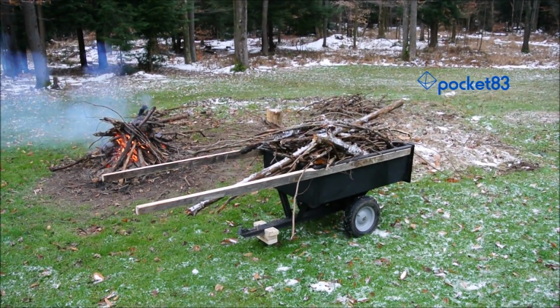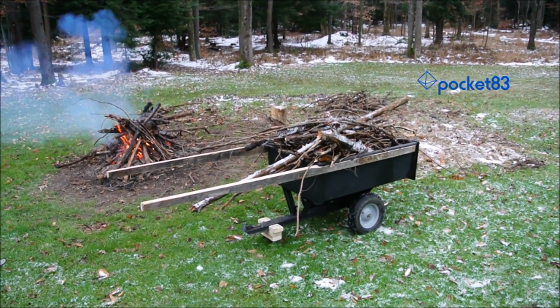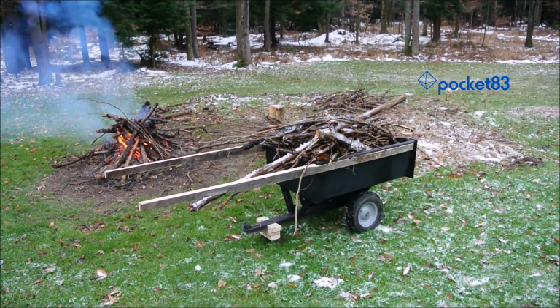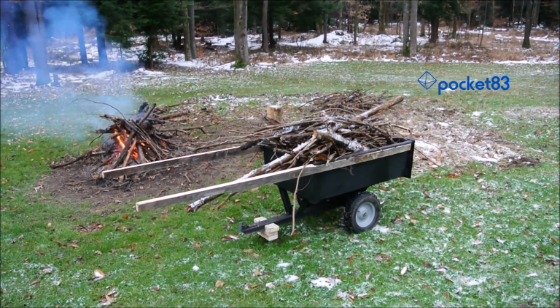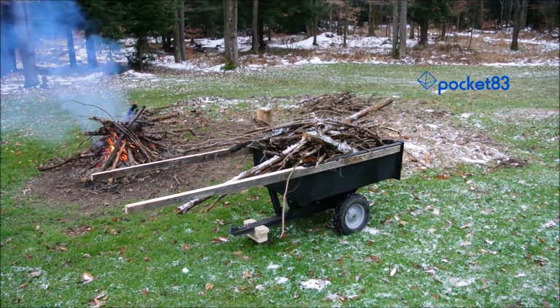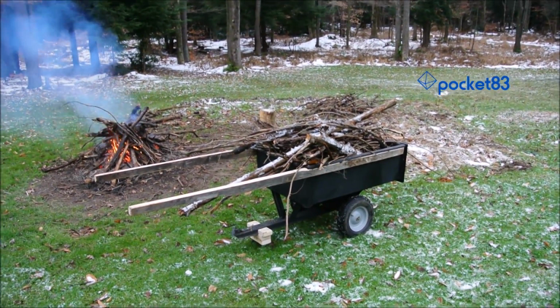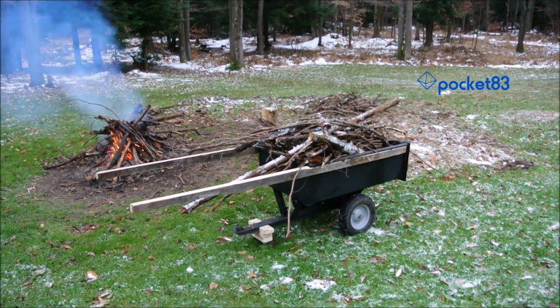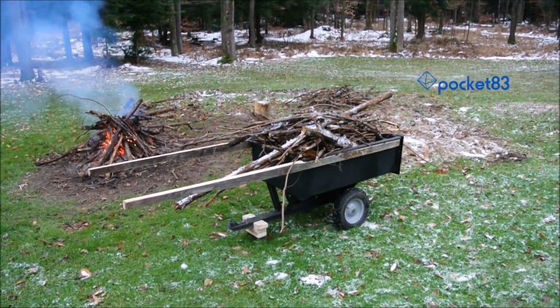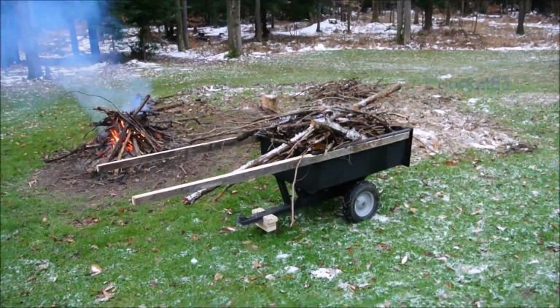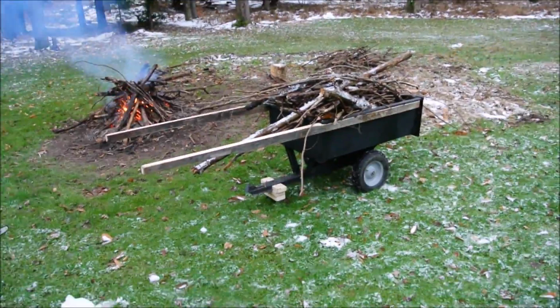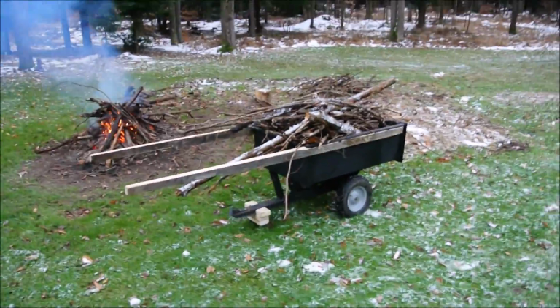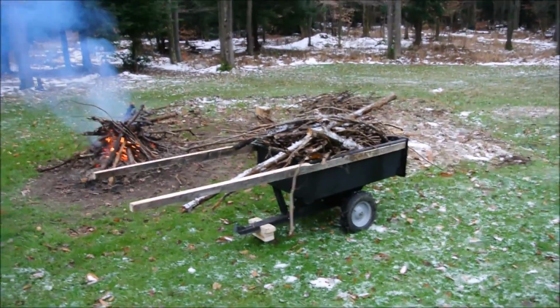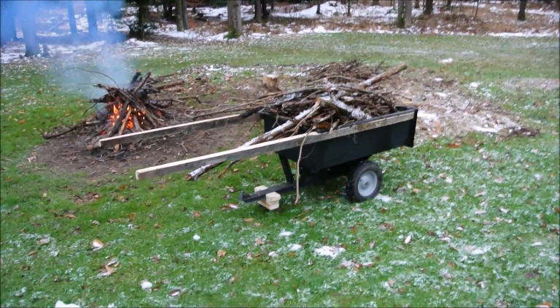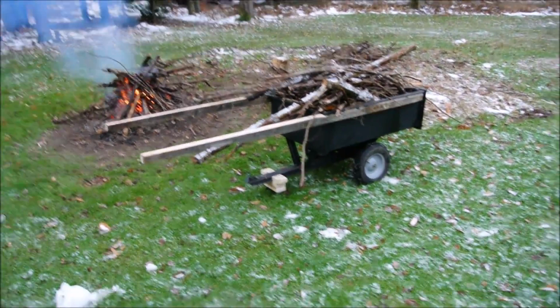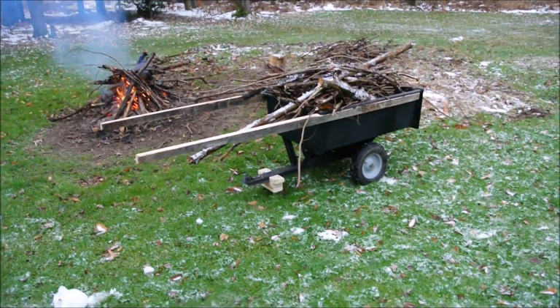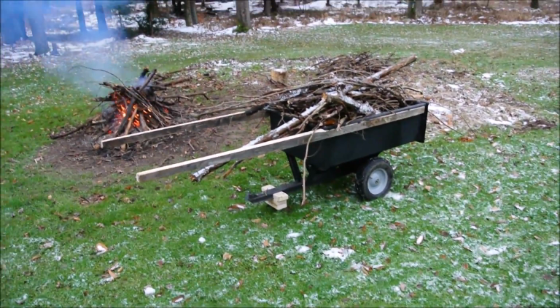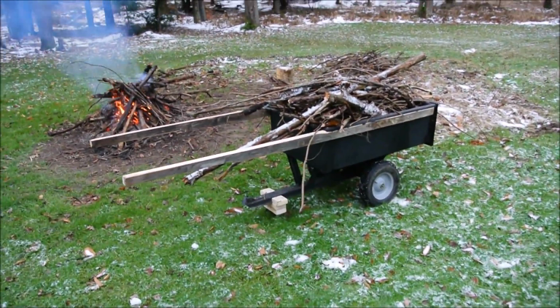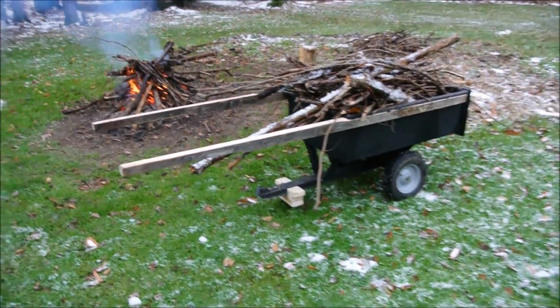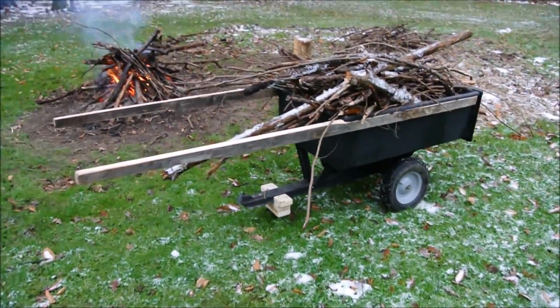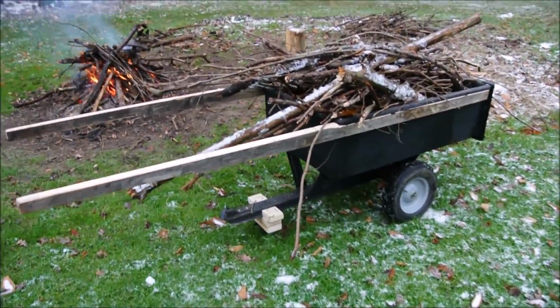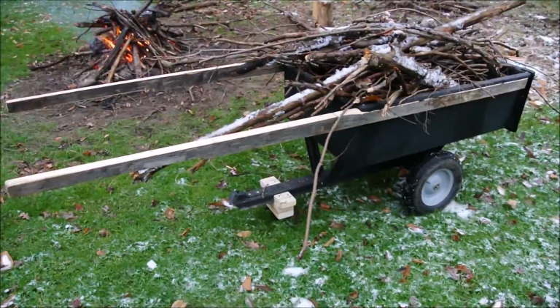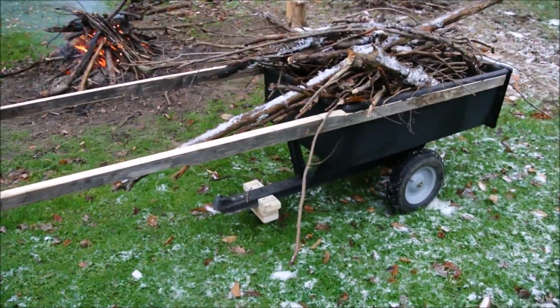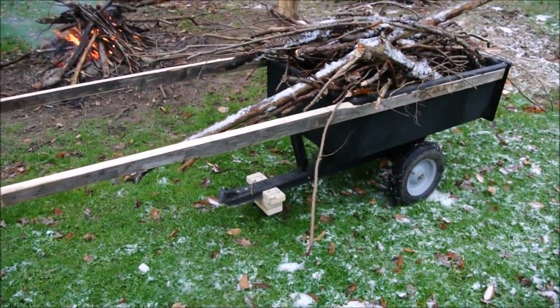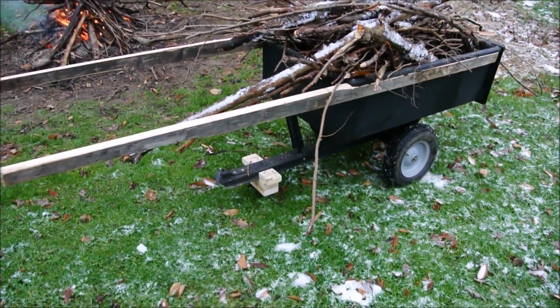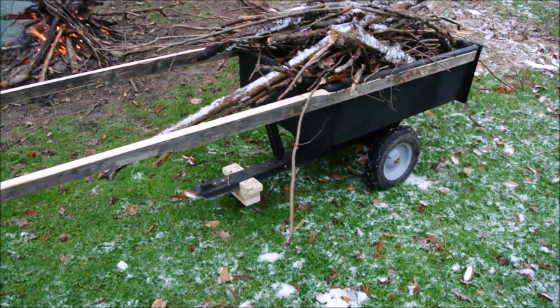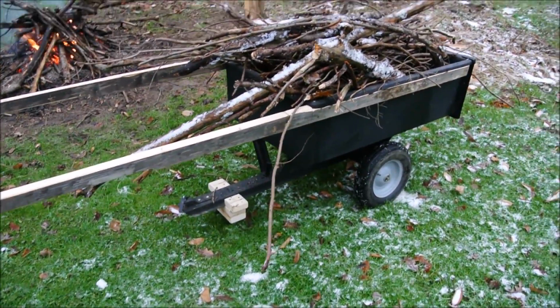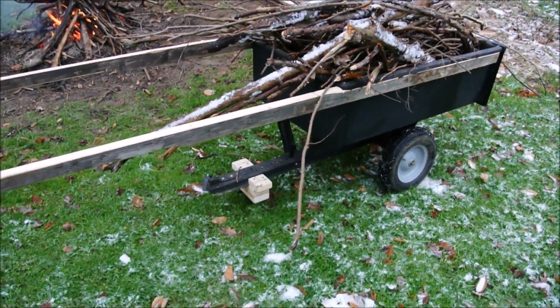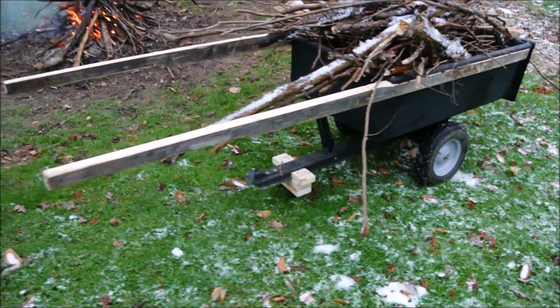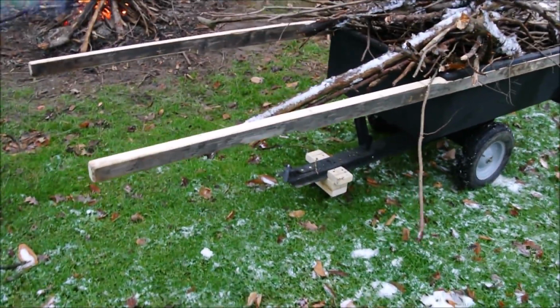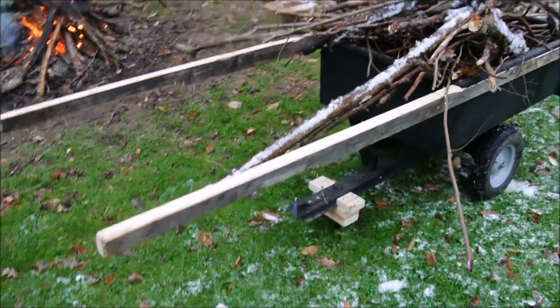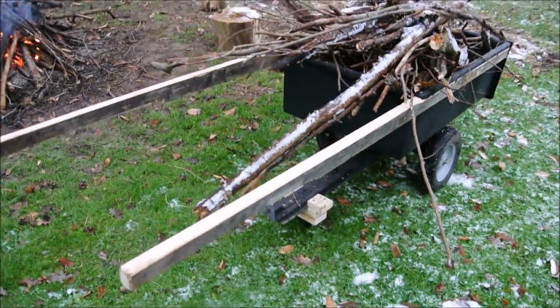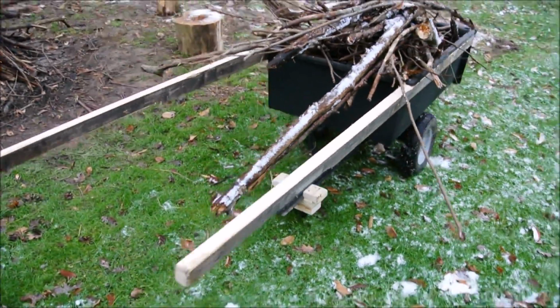Go ahead internet, laugh. I'd give you the stick chariot. Is it ridiculous? Yes, but it's also awesome. I'm really impressed with how well it works.